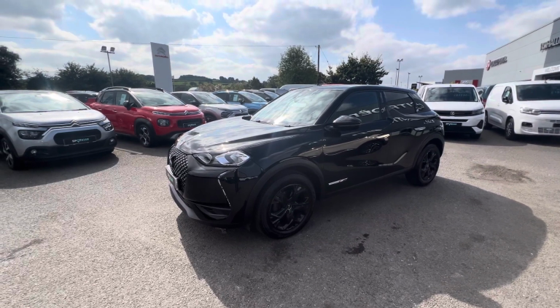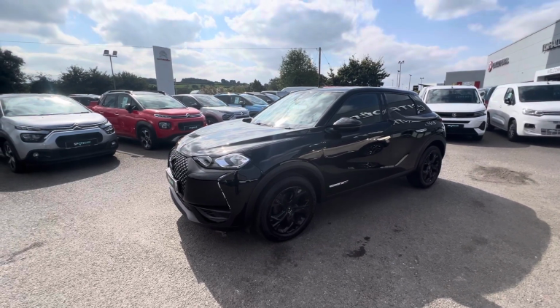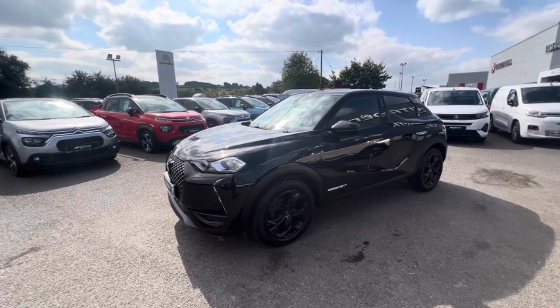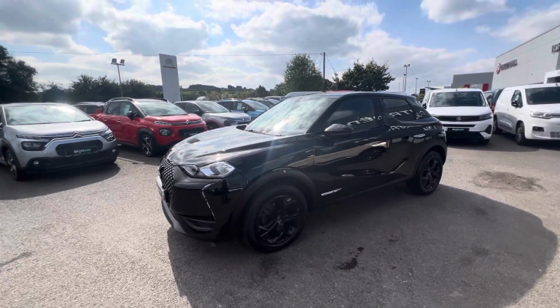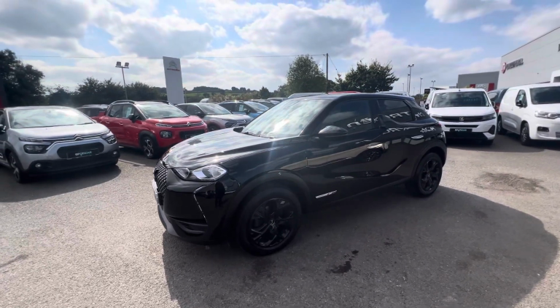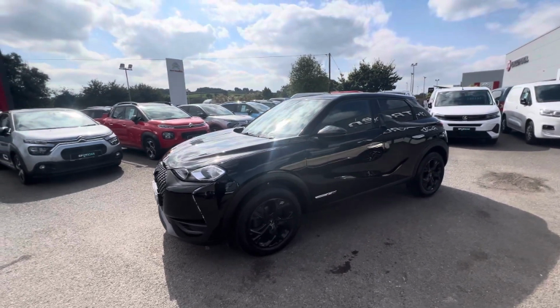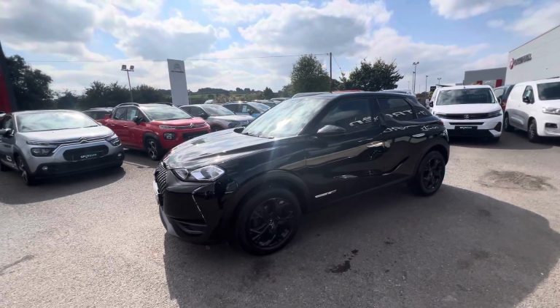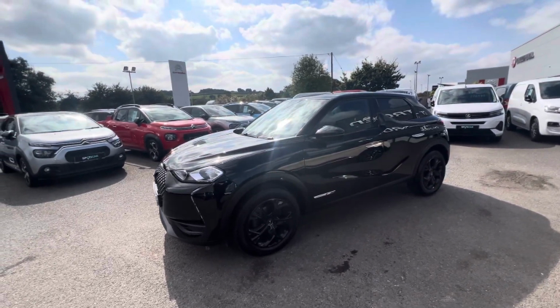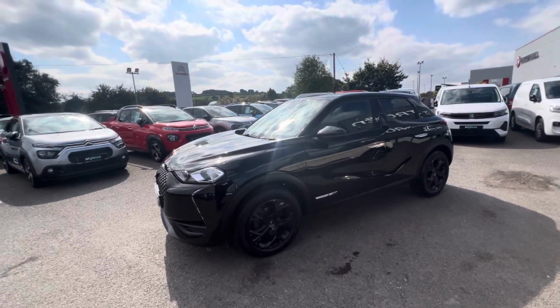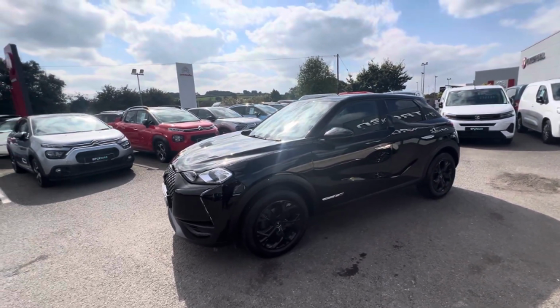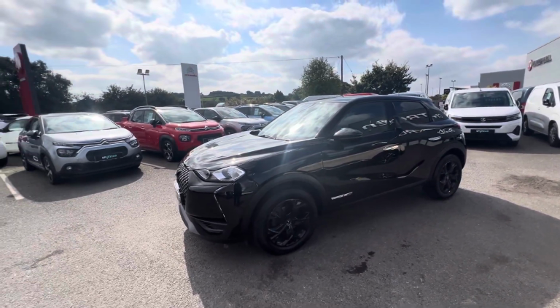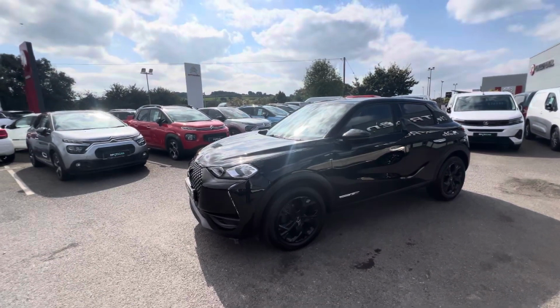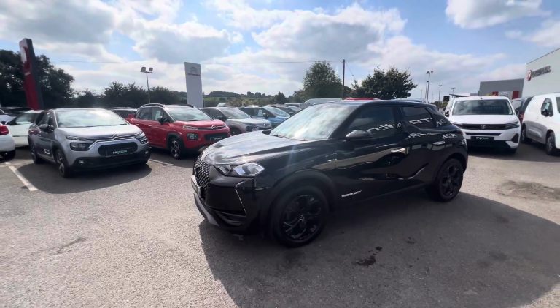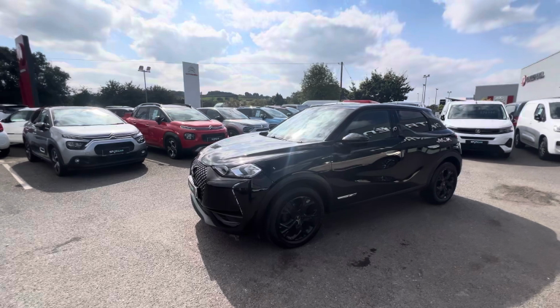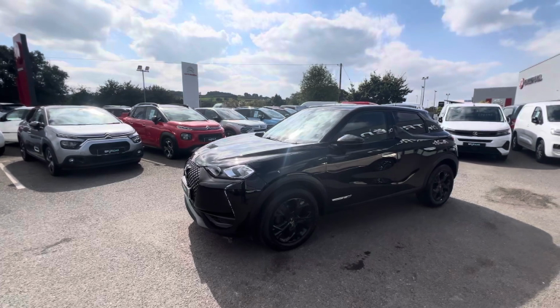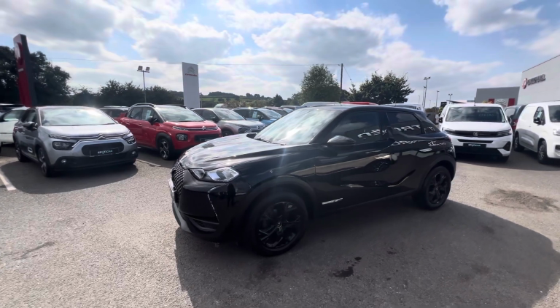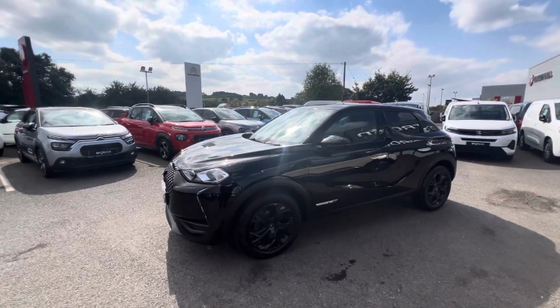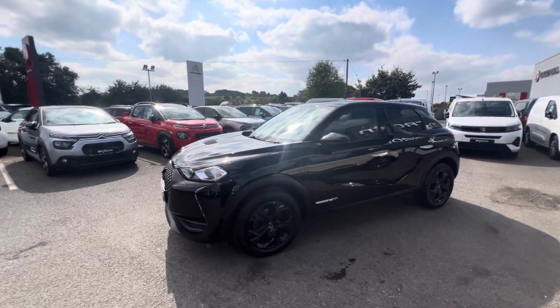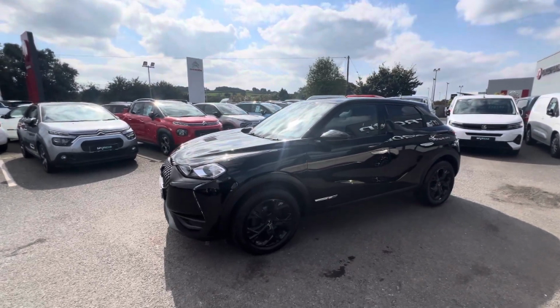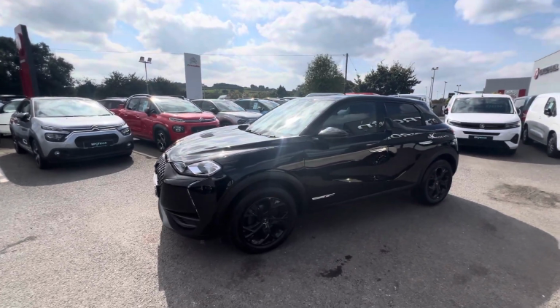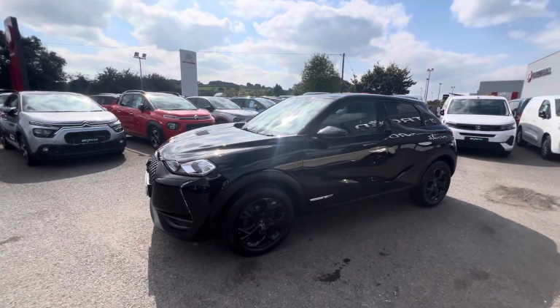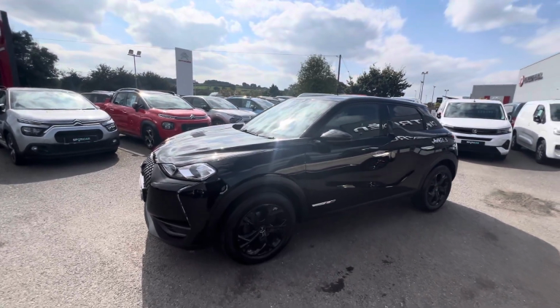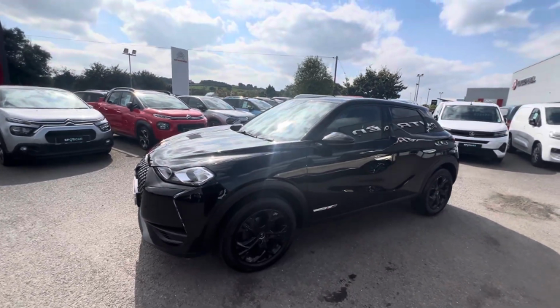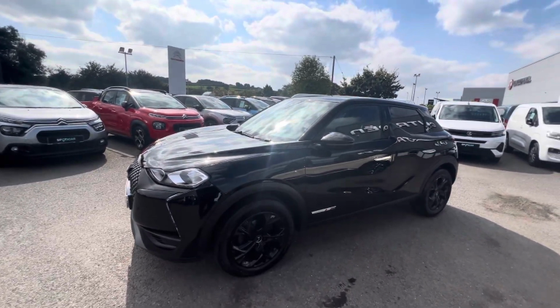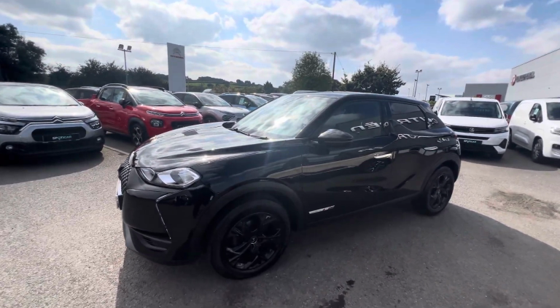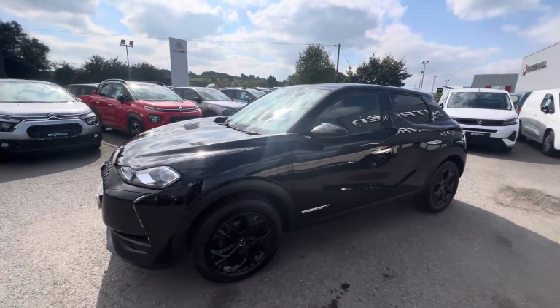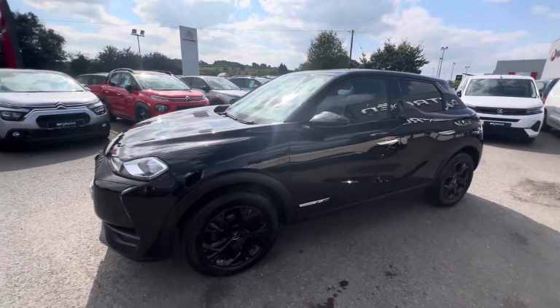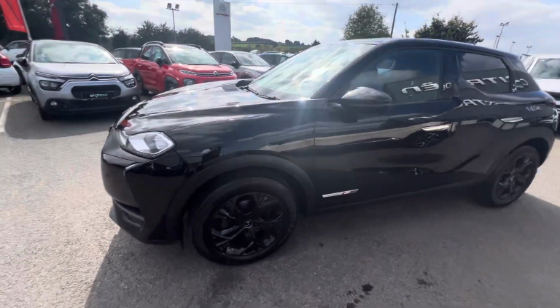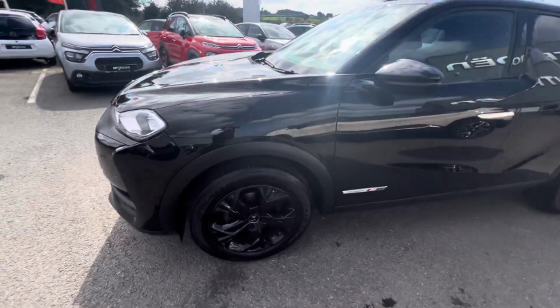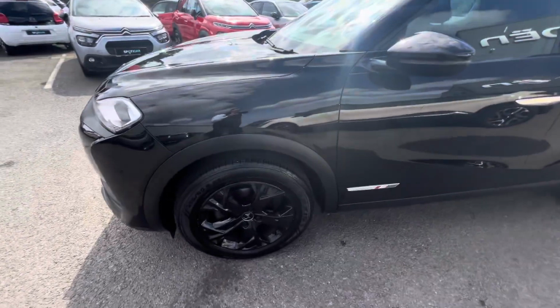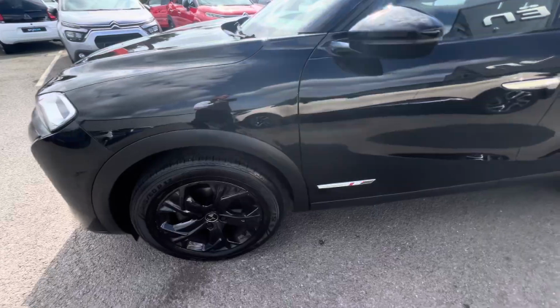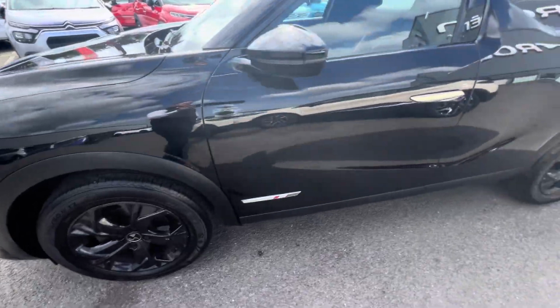Hi folks, David here from JC Halliday and Sons. Today we have a 2019 DS3 Crossback. This is a performance line model, finished in black metallic, and it also comes with 17-inch black alloy wheels.